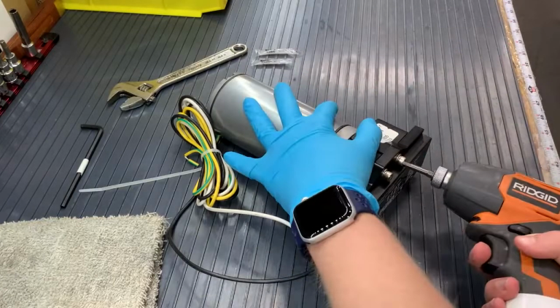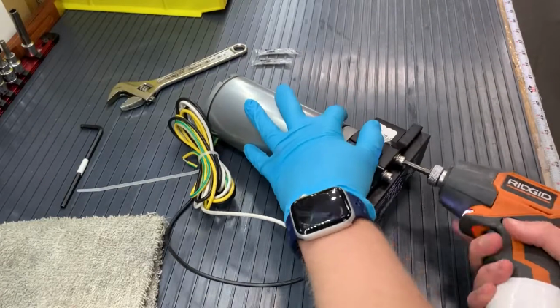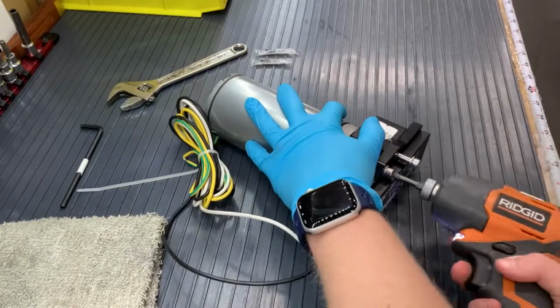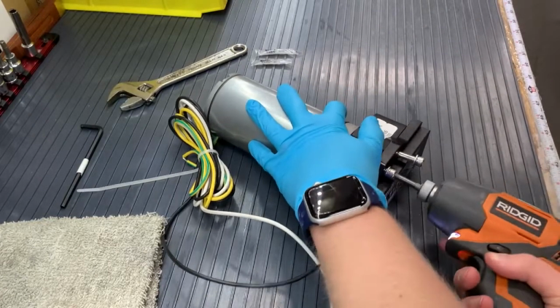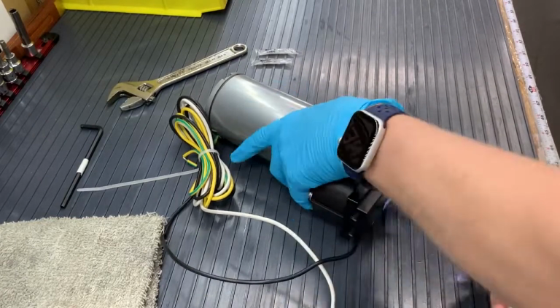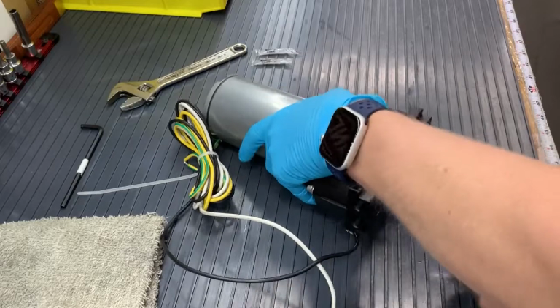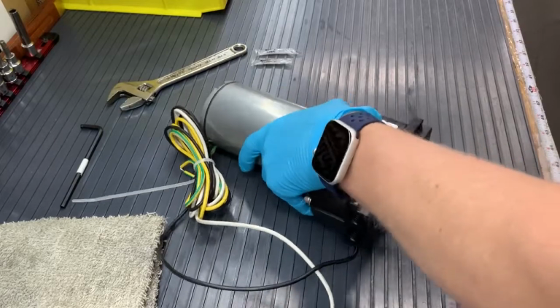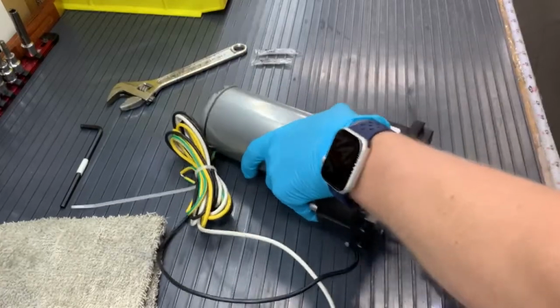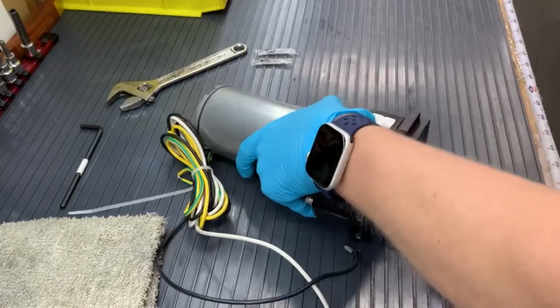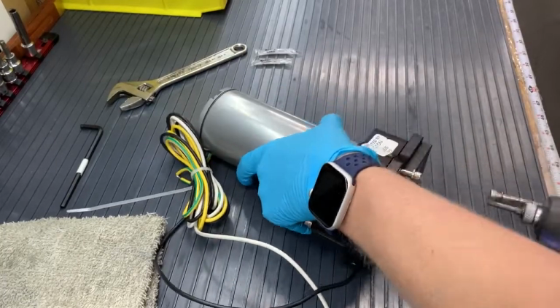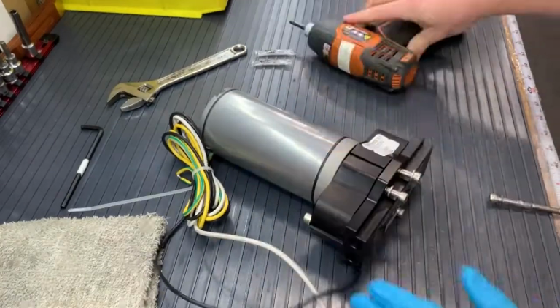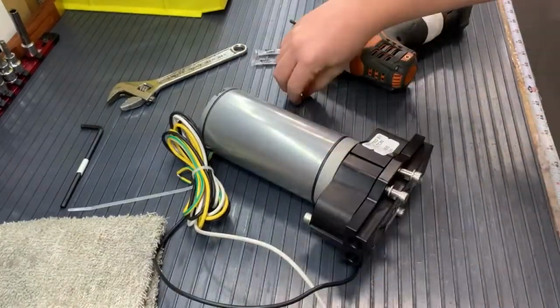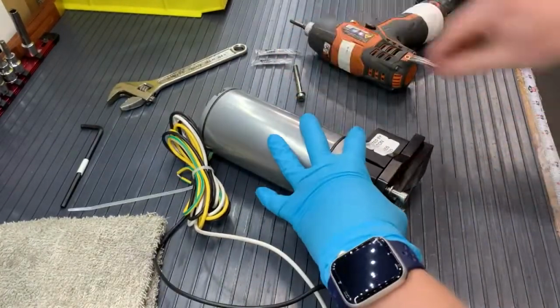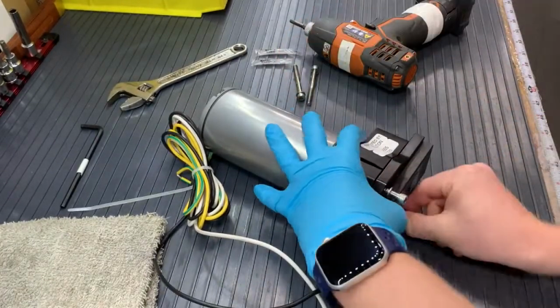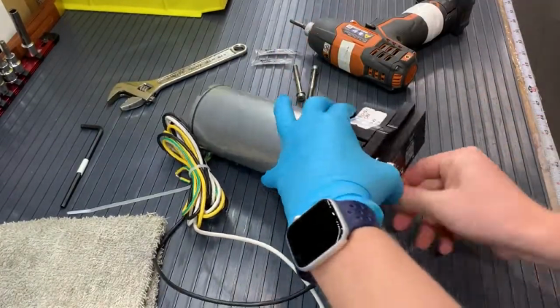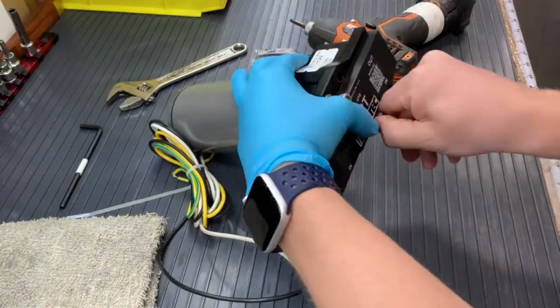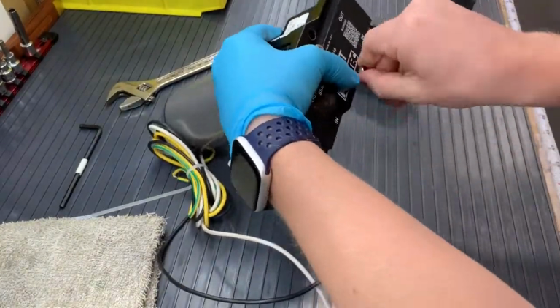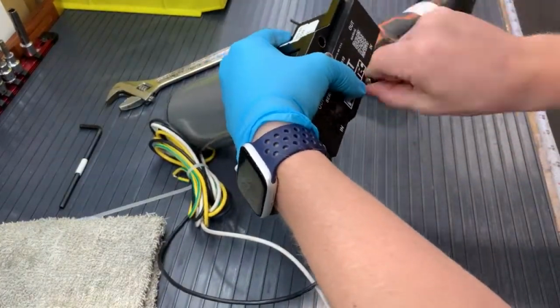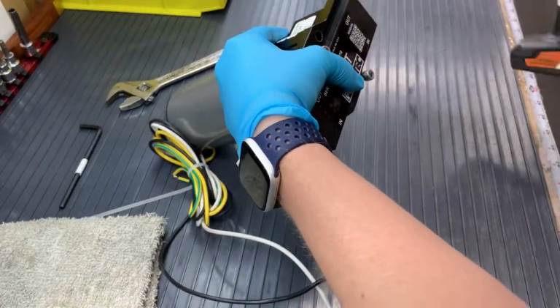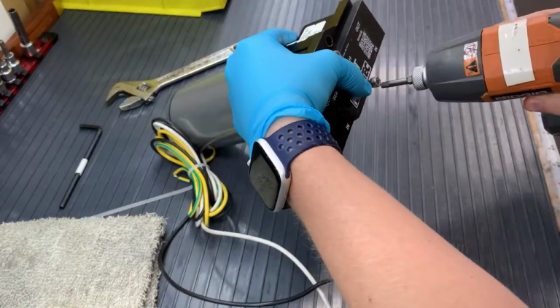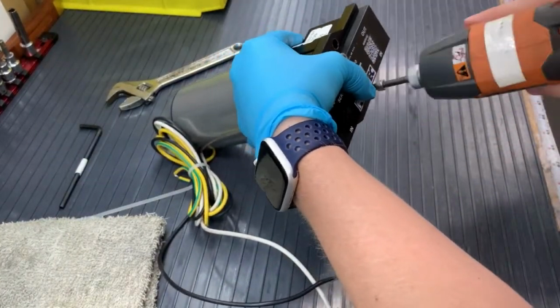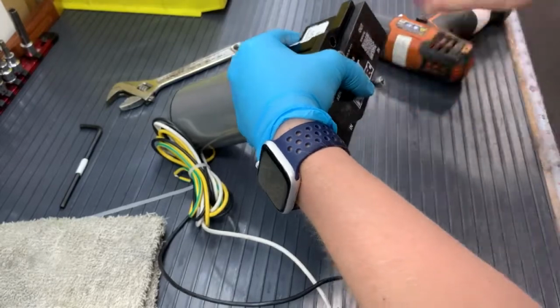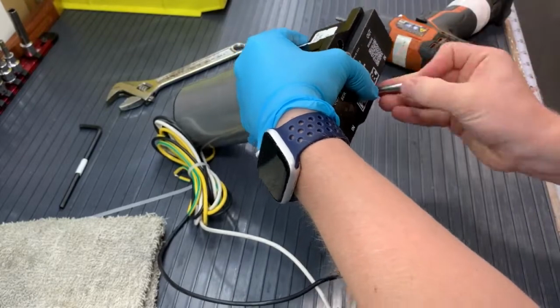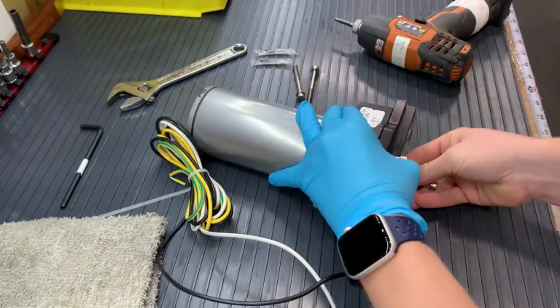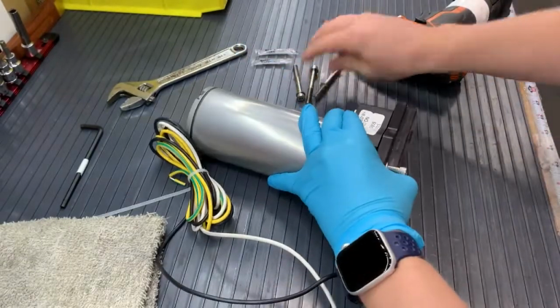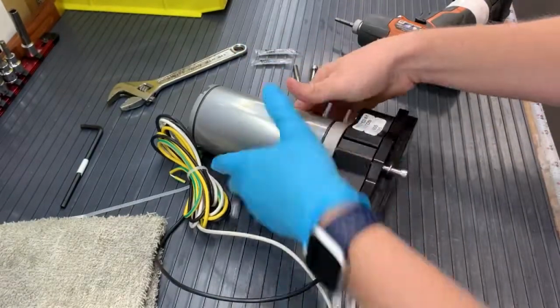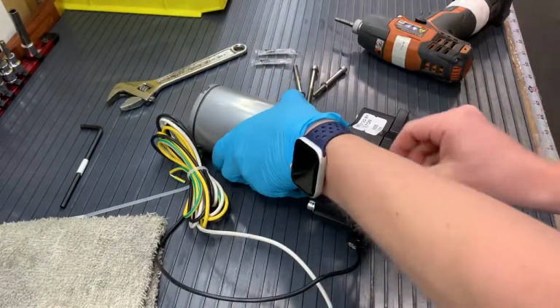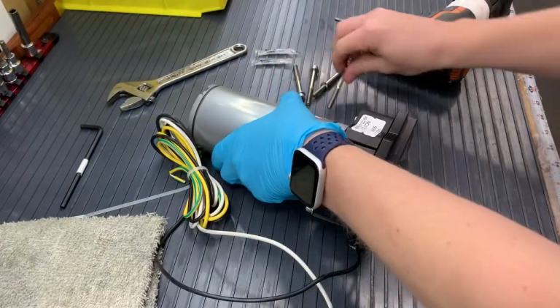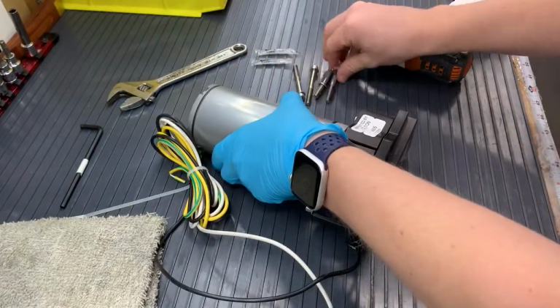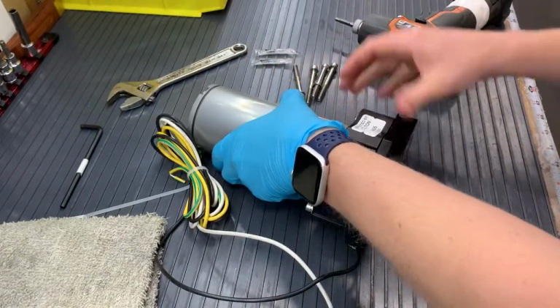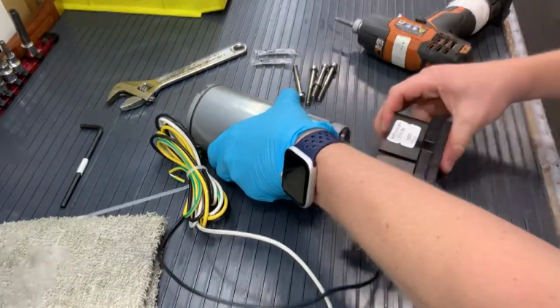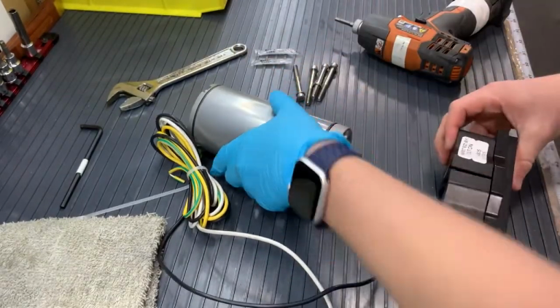We are going to take our drill and unscrew all four bolts of the pump to the motor — that is the four on the manifold here. We will set the bolts and washers aside along with our pump.